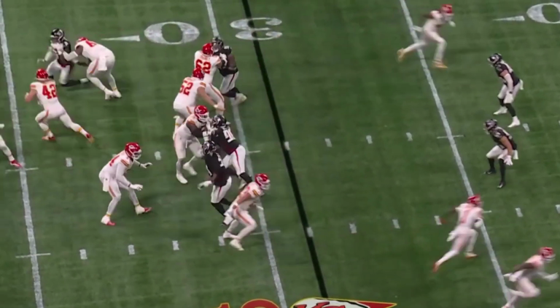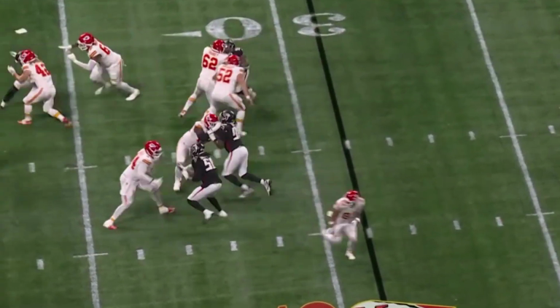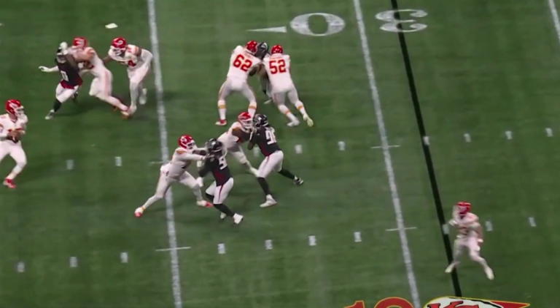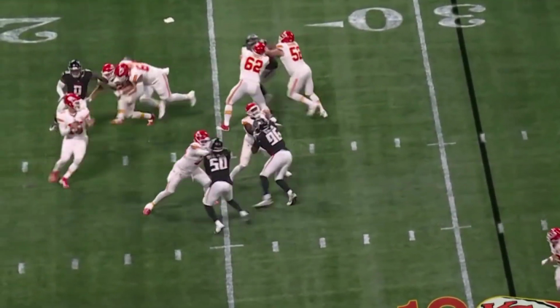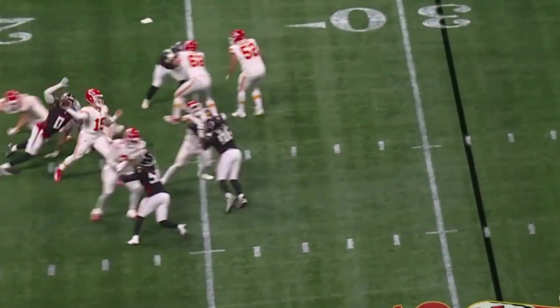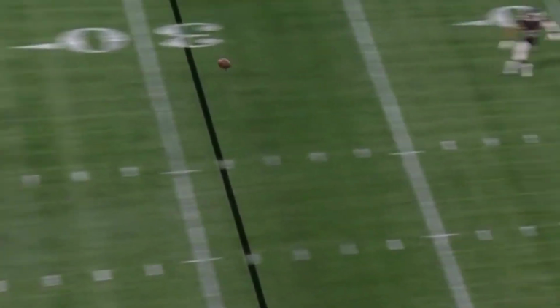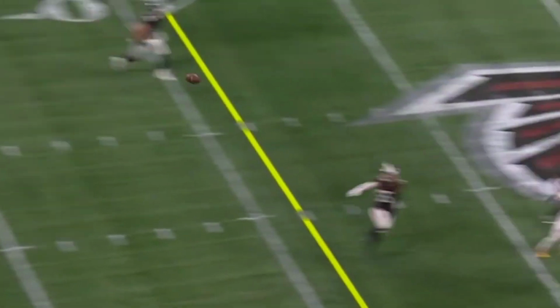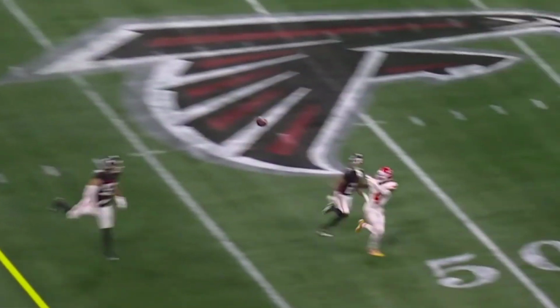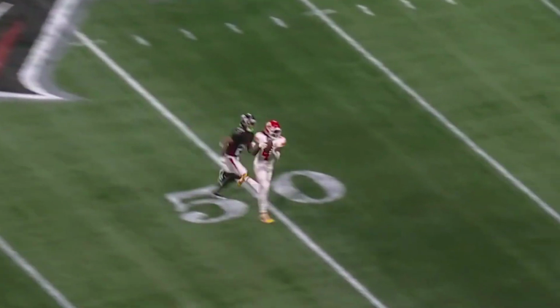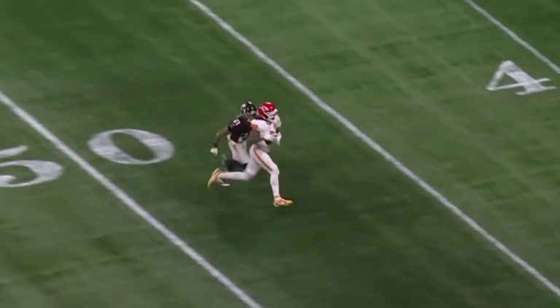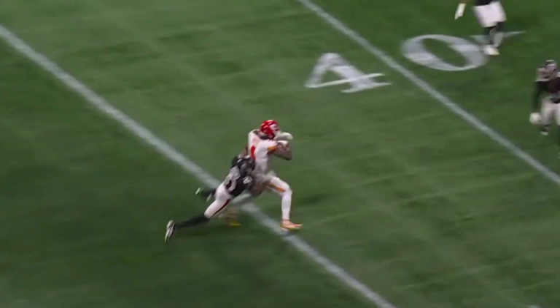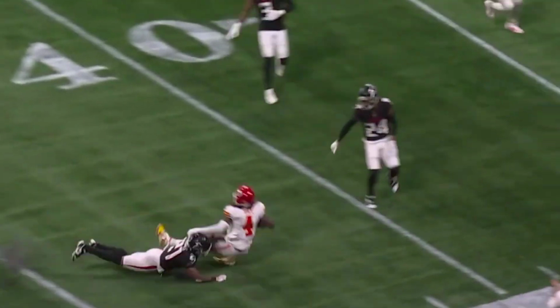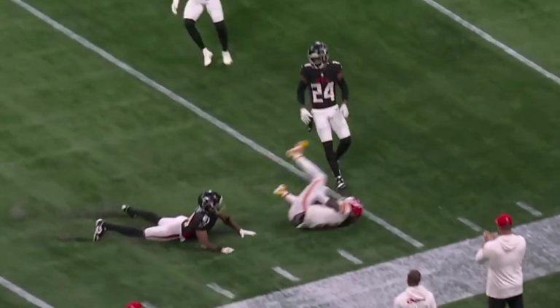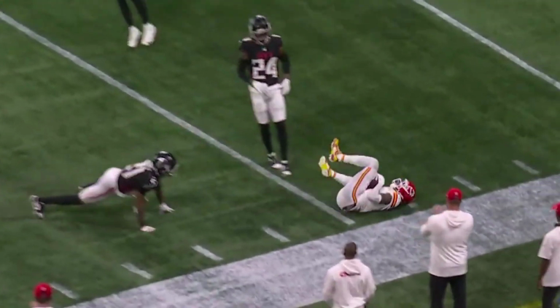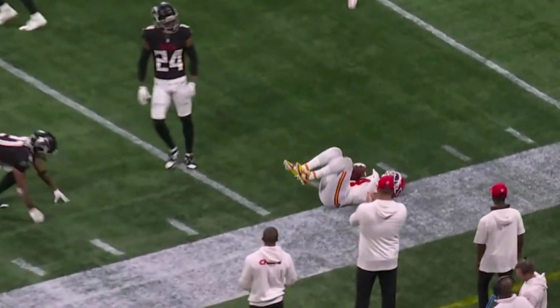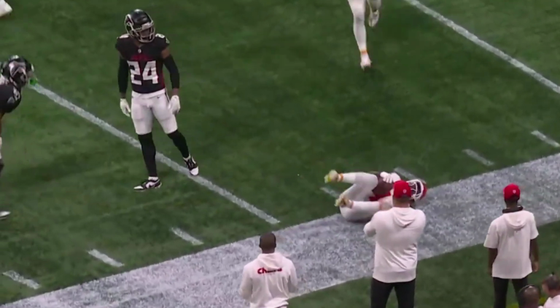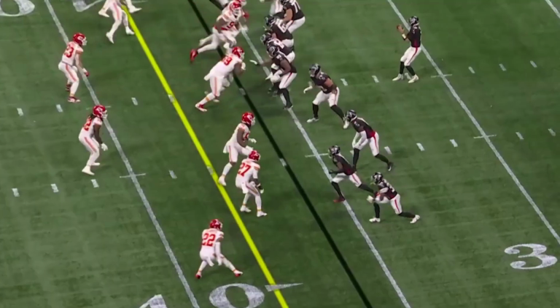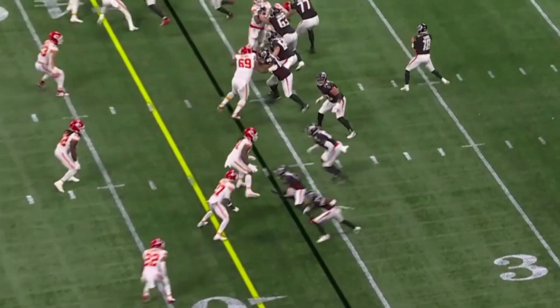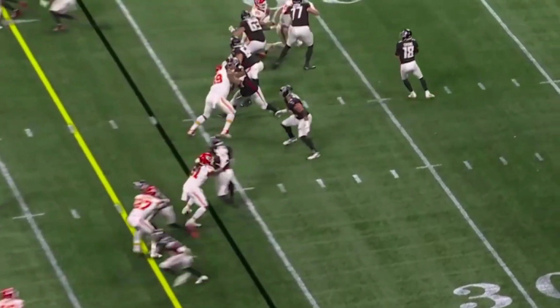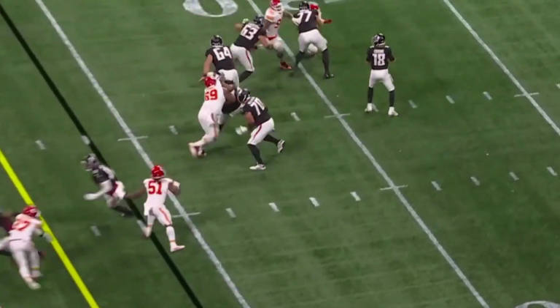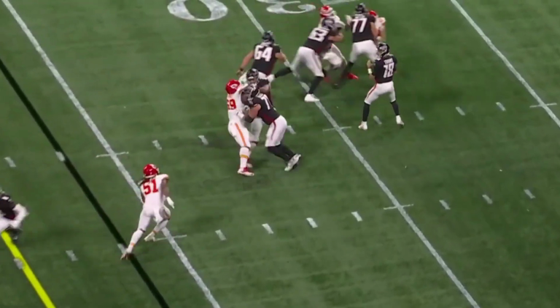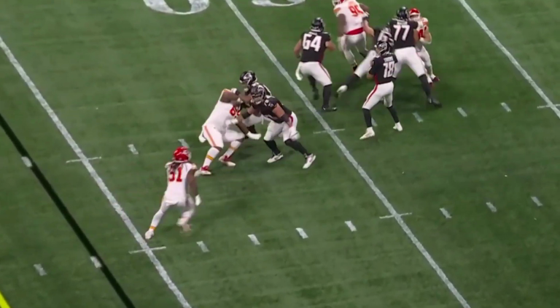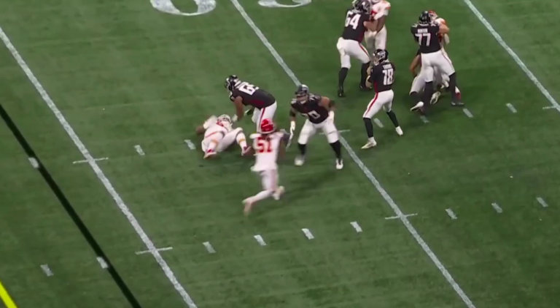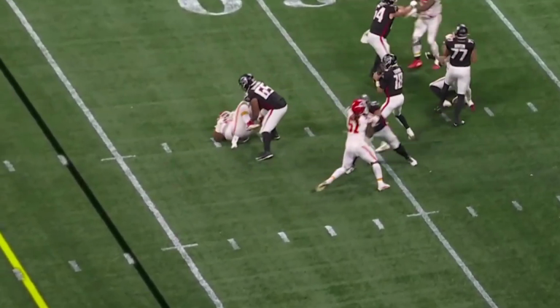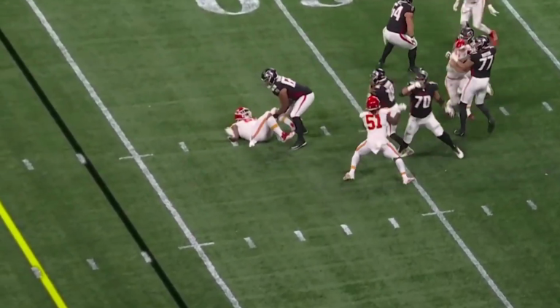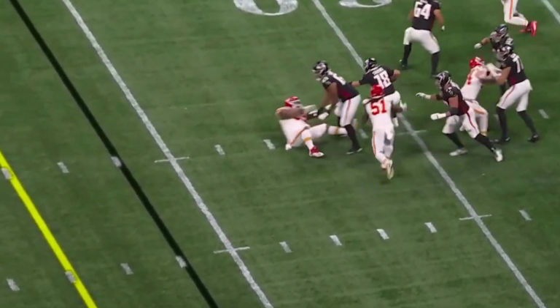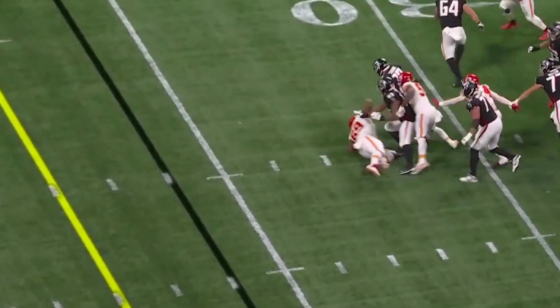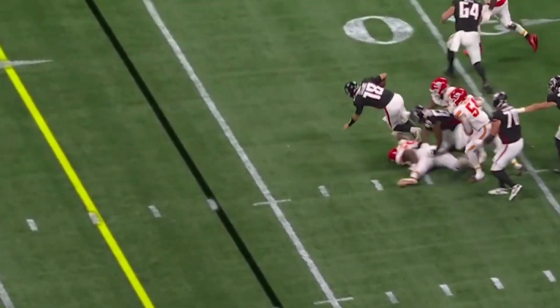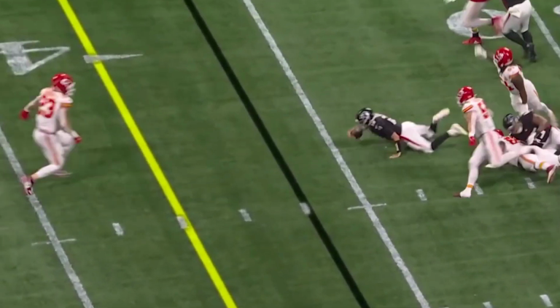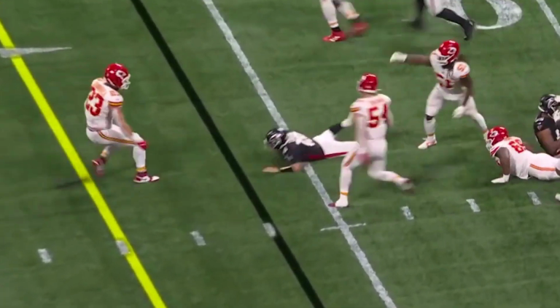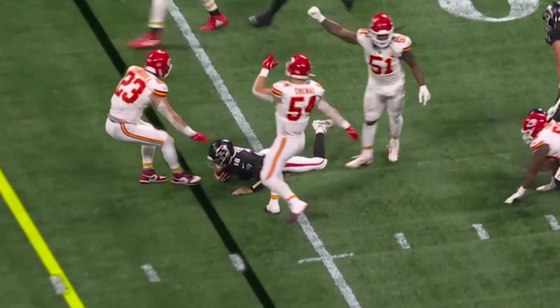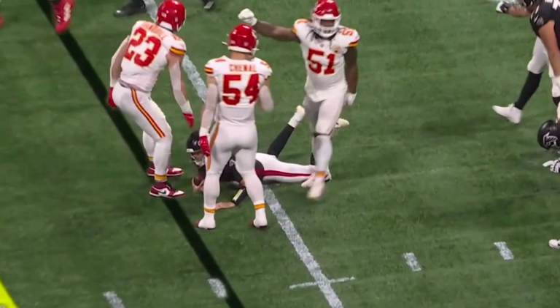Shotgun snap, back to Mahomes, throws in the middle. 3rd and 2 — and Cousins, nothing's open, trying to escape, and he's brought down.